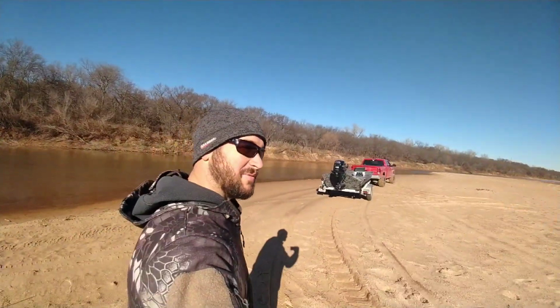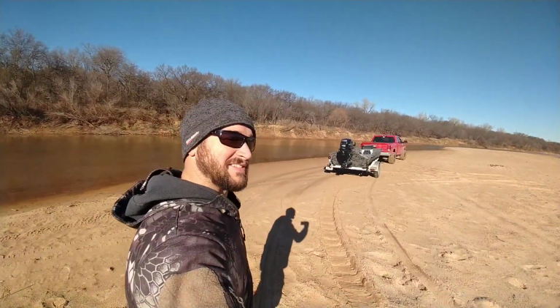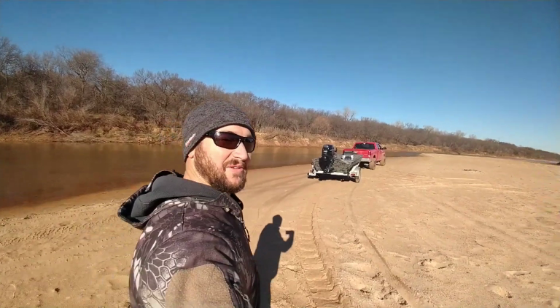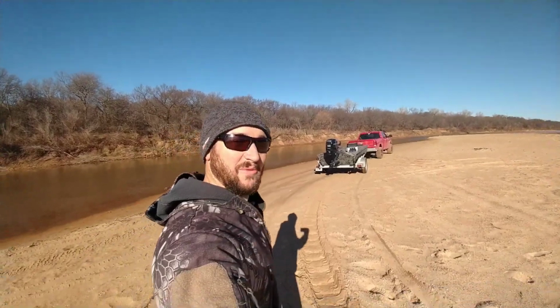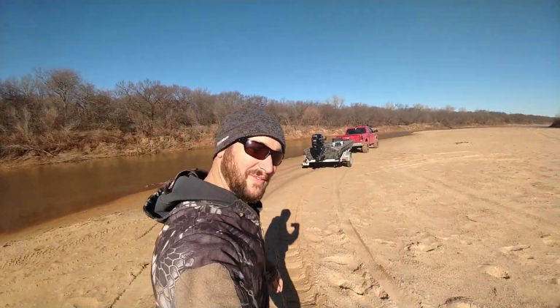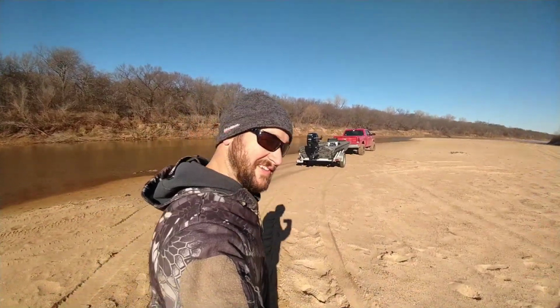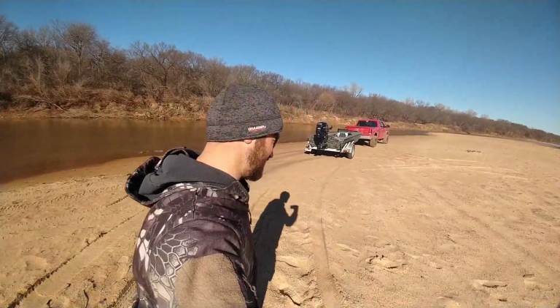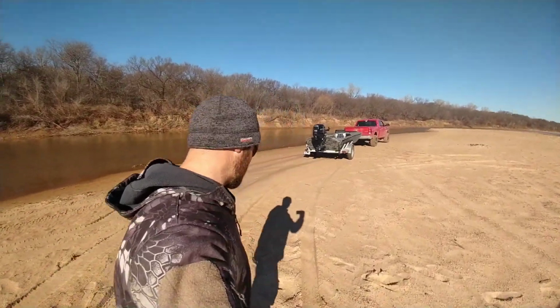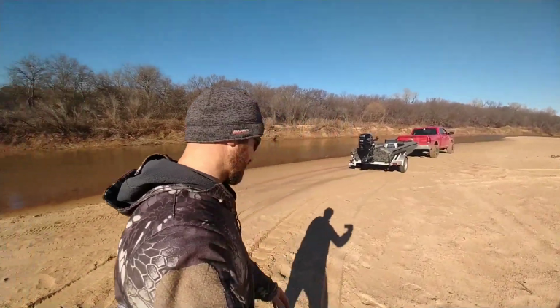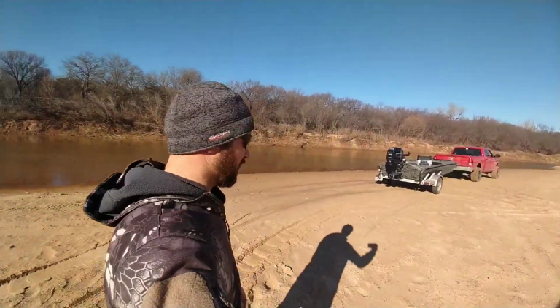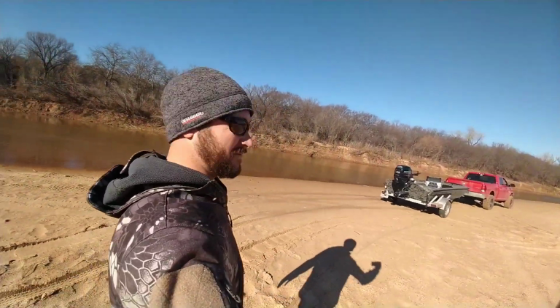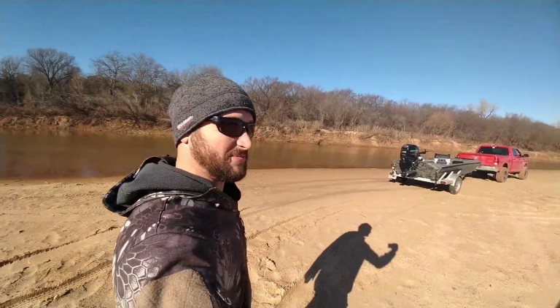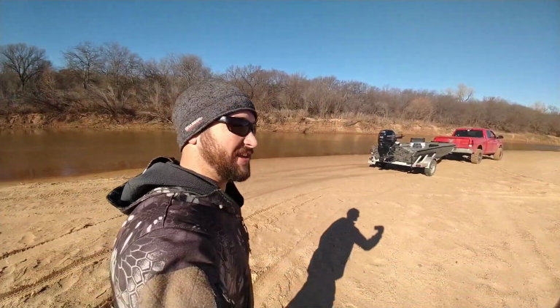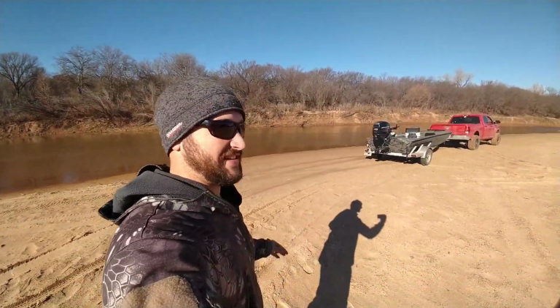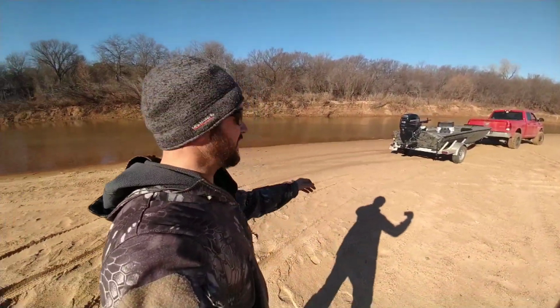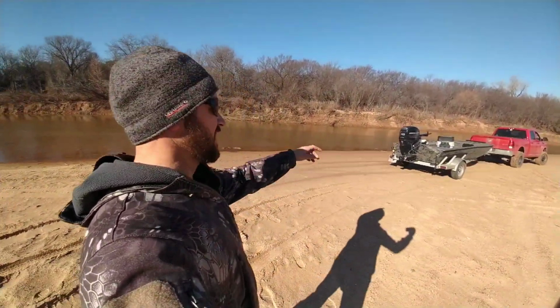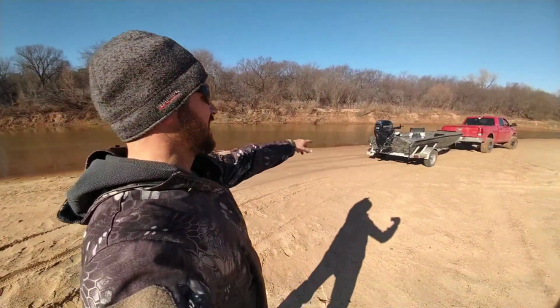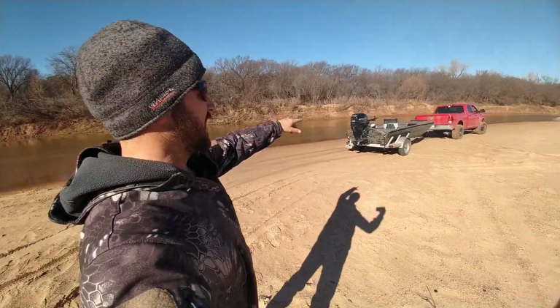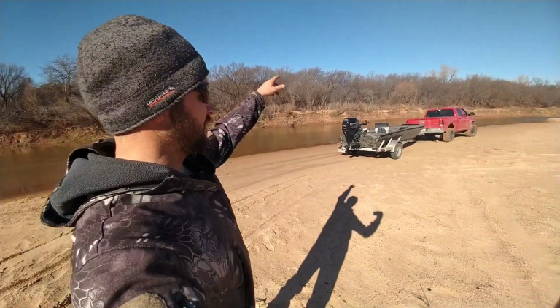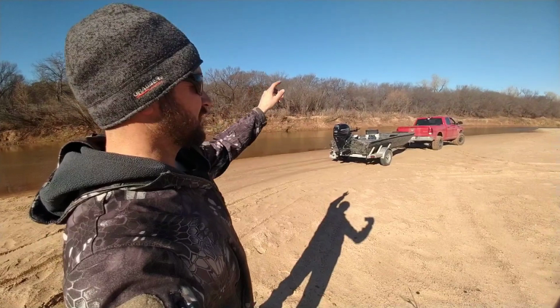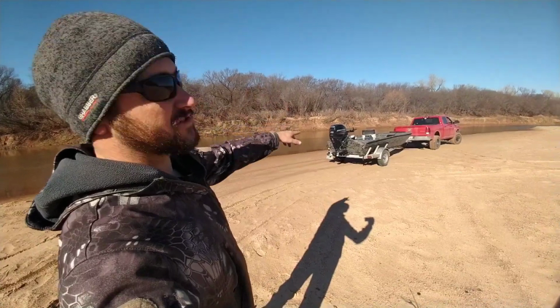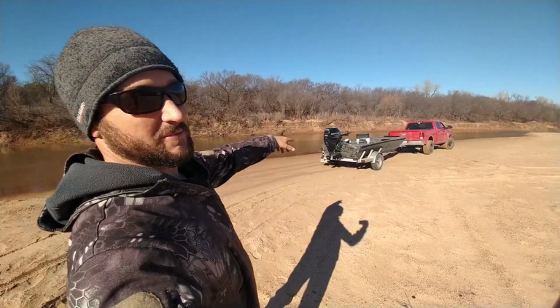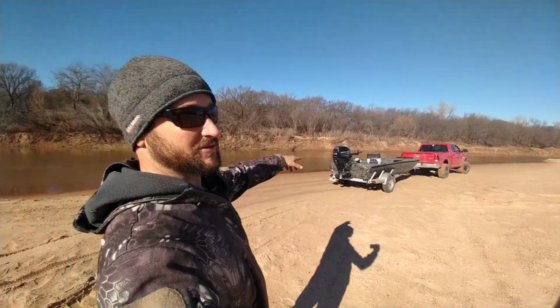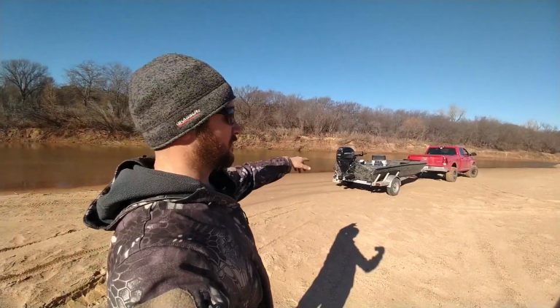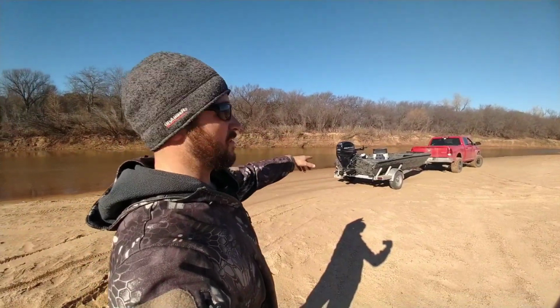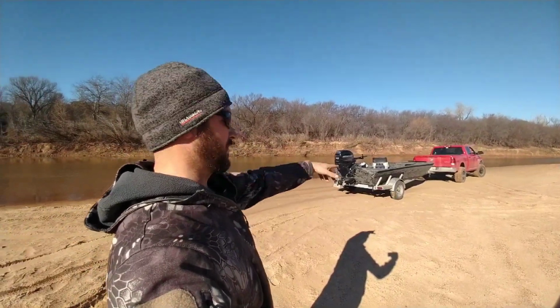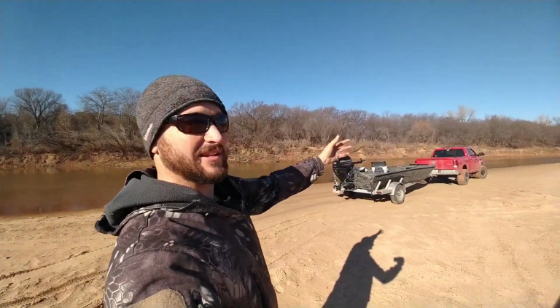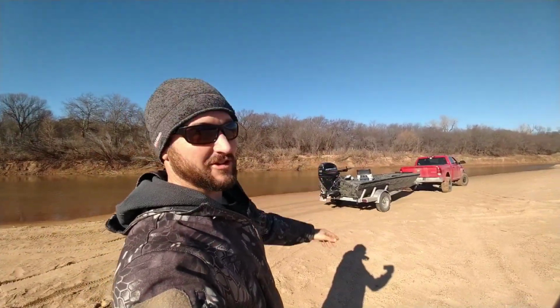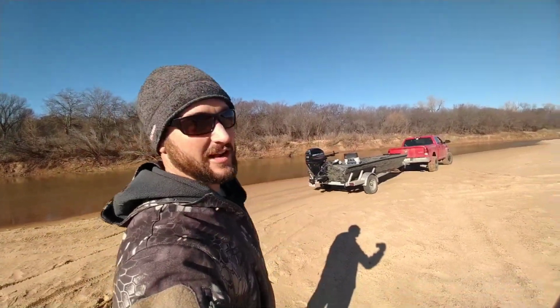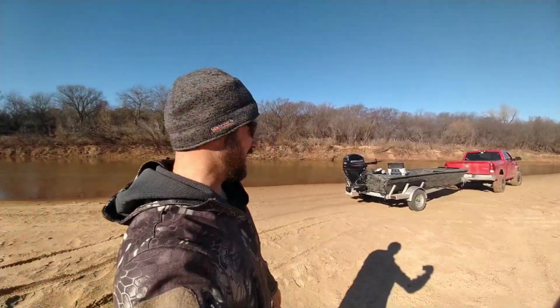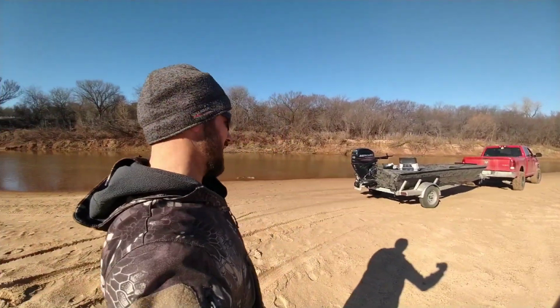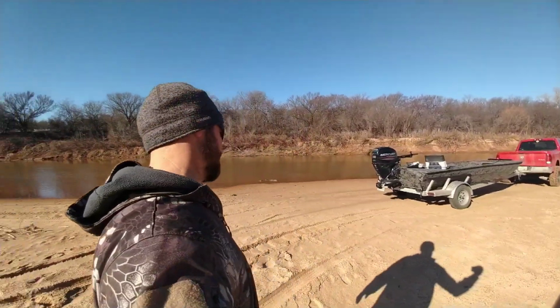We're about to go to the river. Warming up good — it's supposed to get in the 70s. There was frost on the boat this morning when we woke up. We were just sleeping in the truck down here last night.